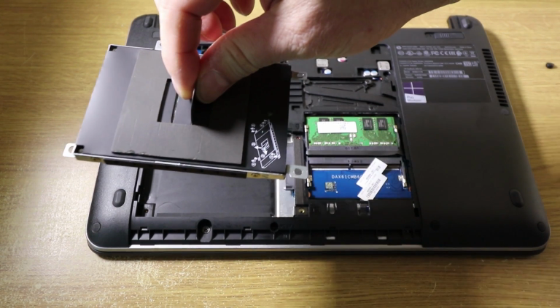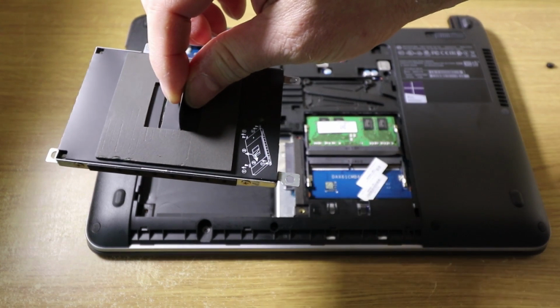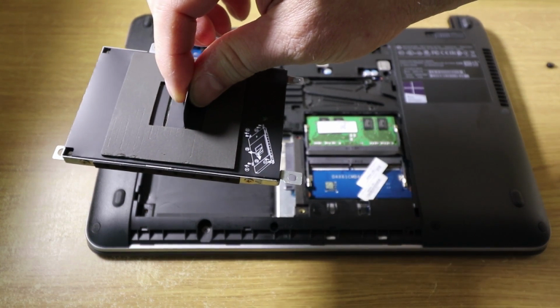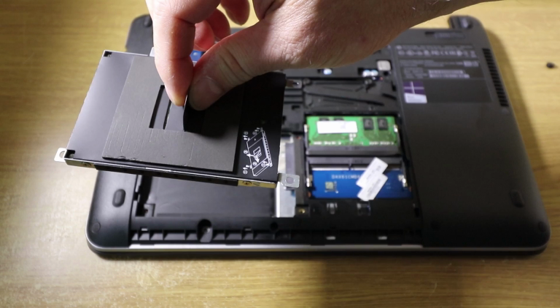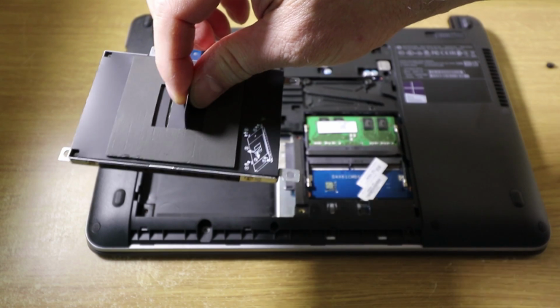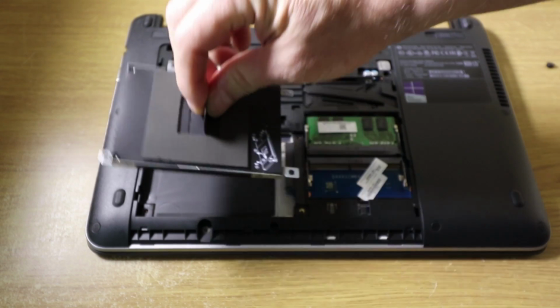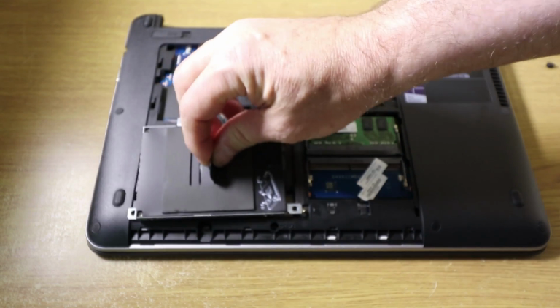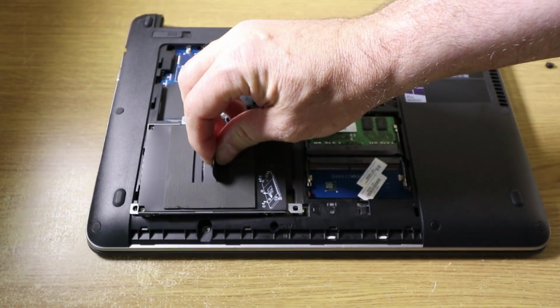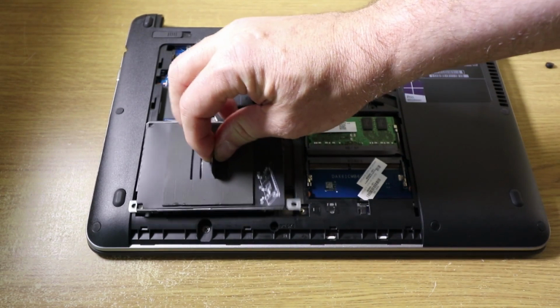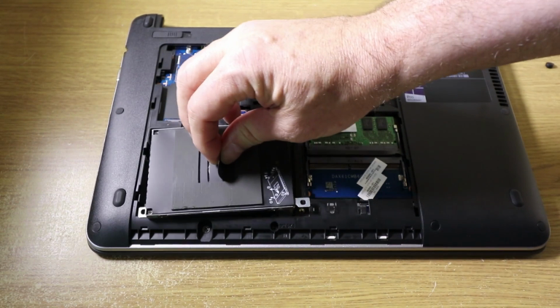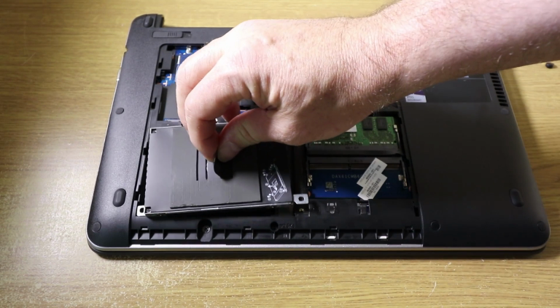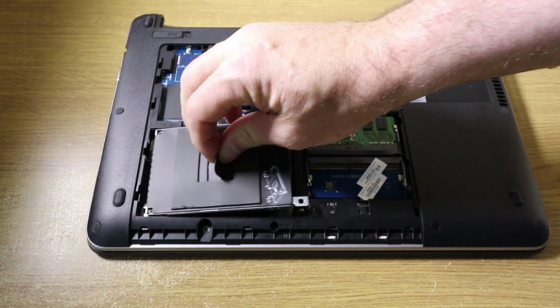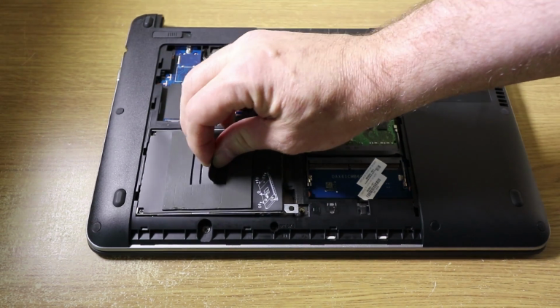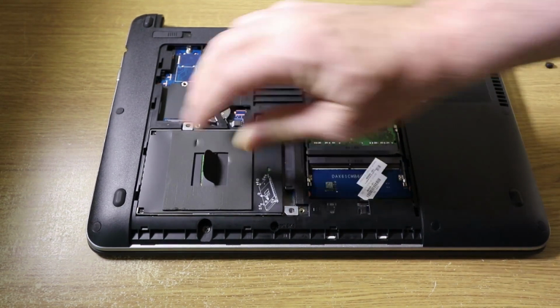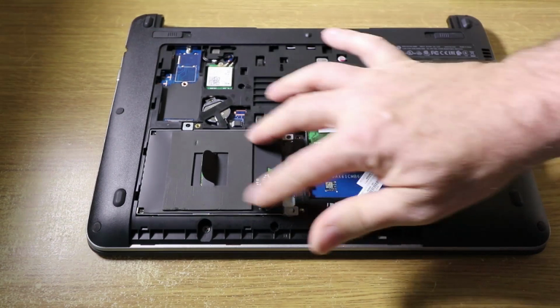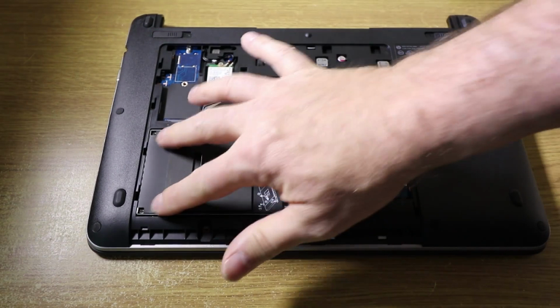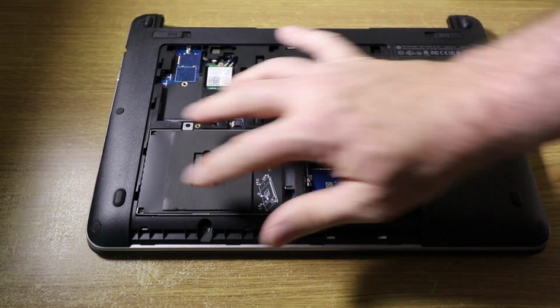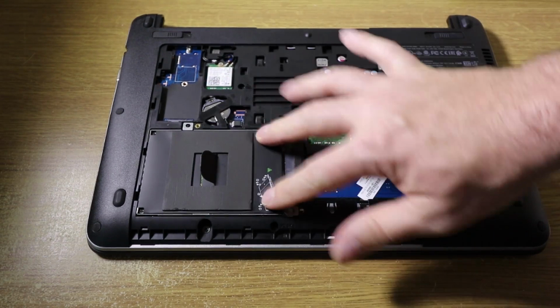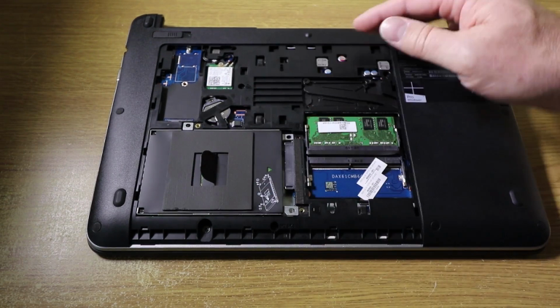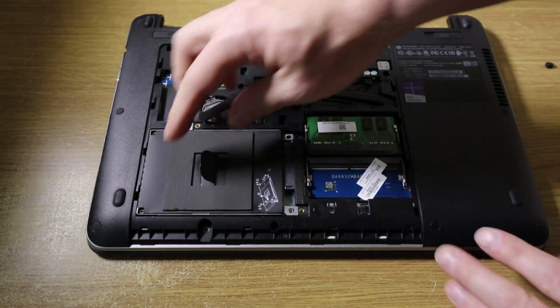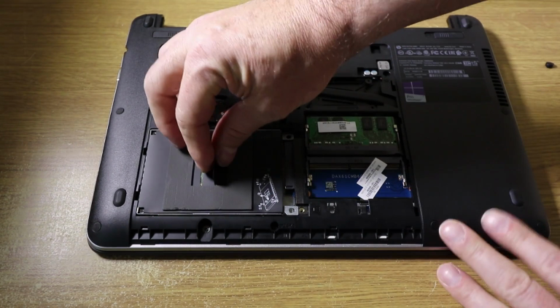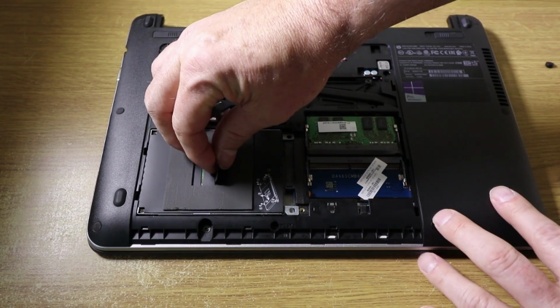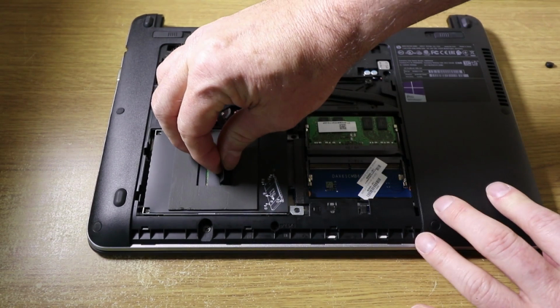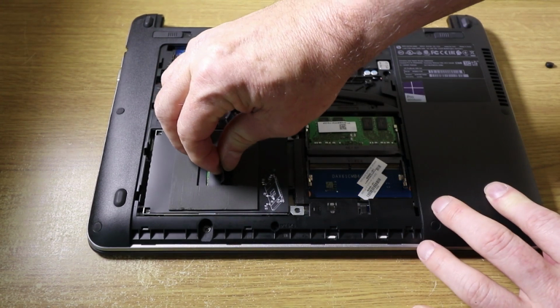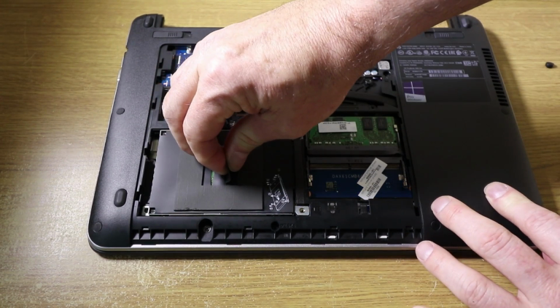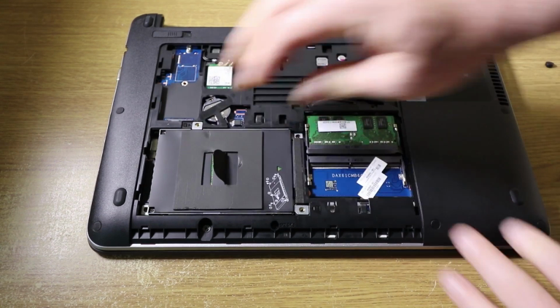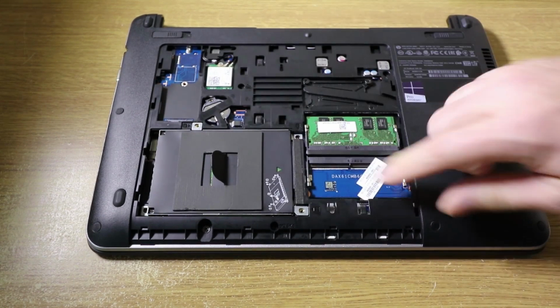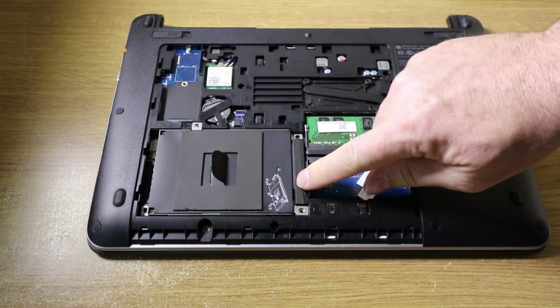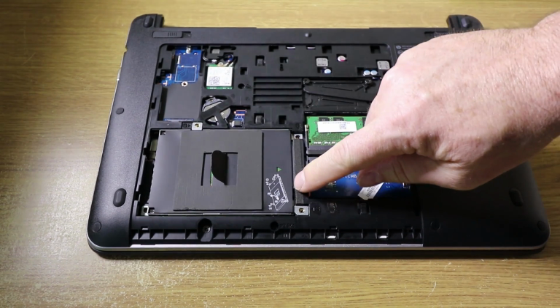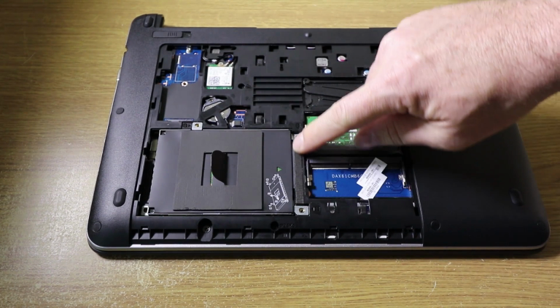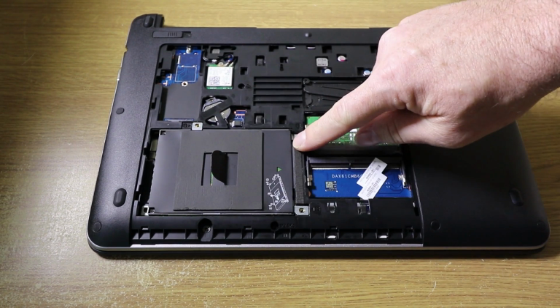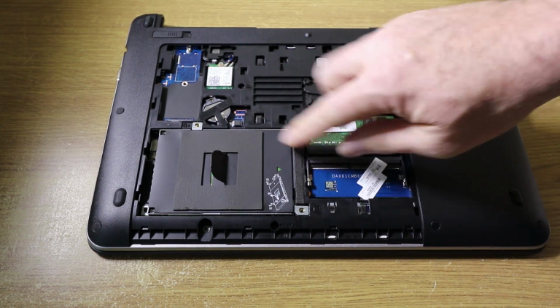And it's really just the reverse of what you've just done. So the hard disk goes back in — back in there — make sure it's sitting firmly. Slide it across and now you can see that's fitted in.